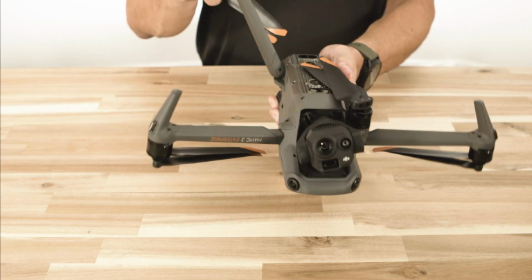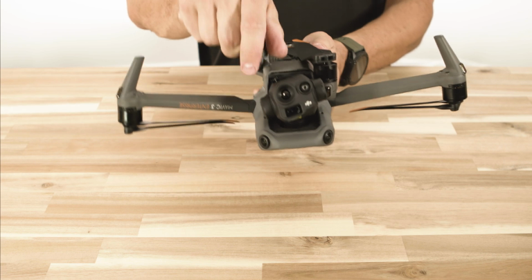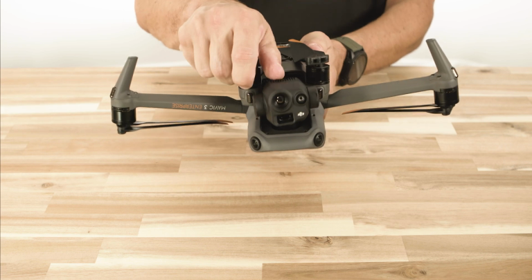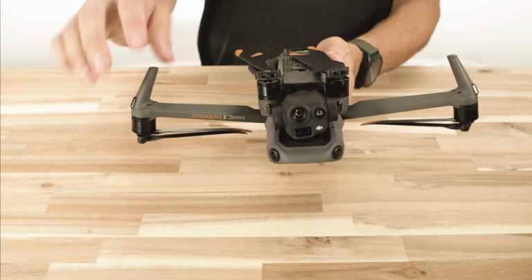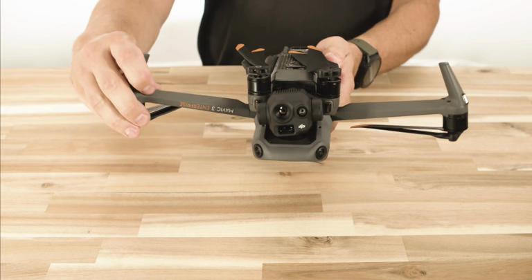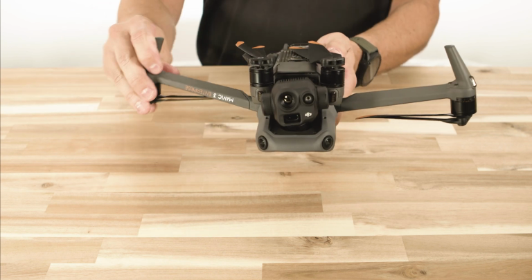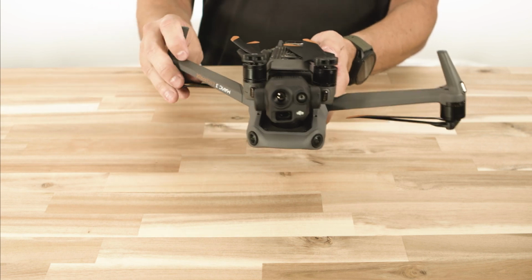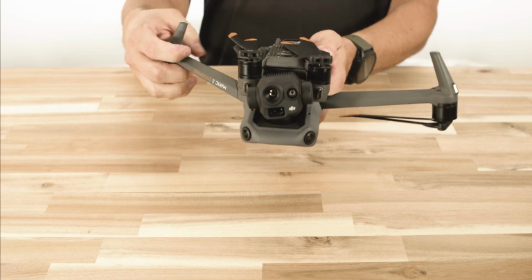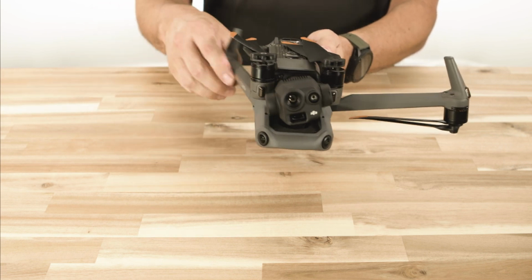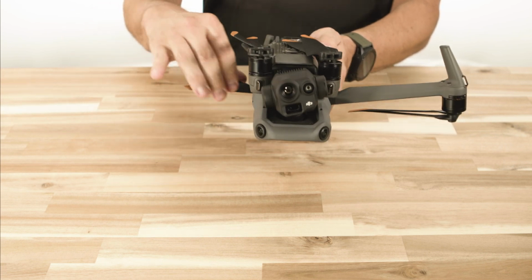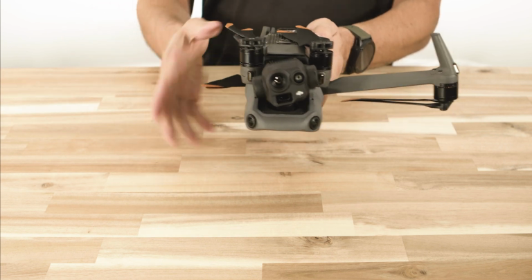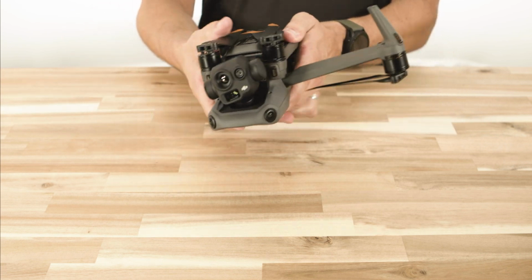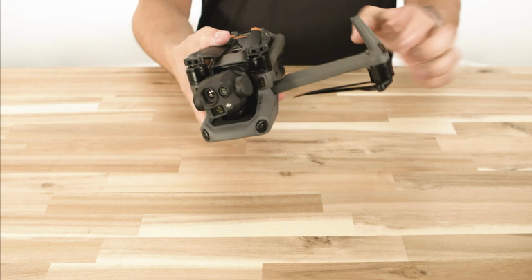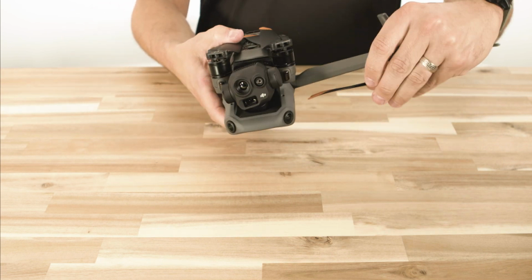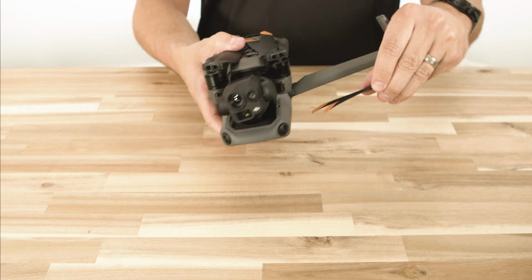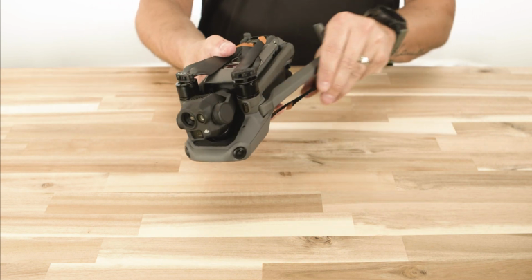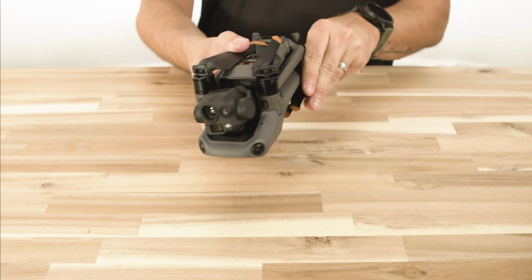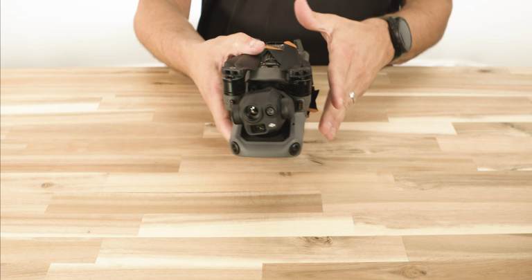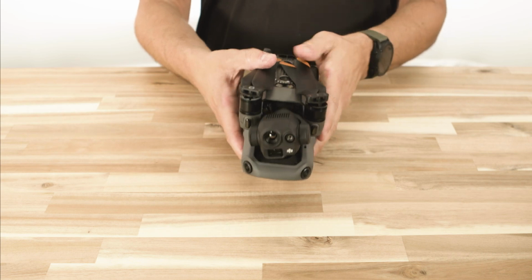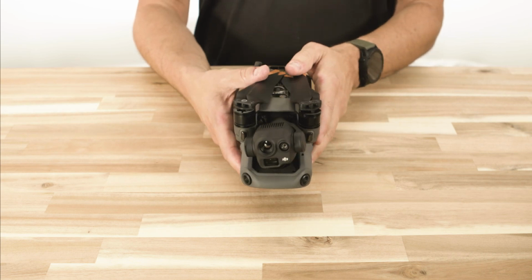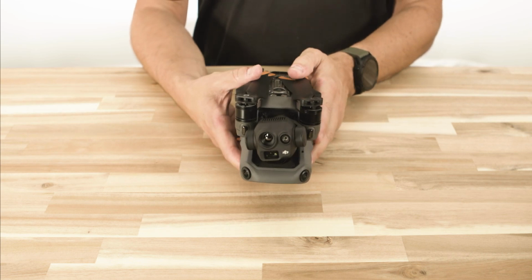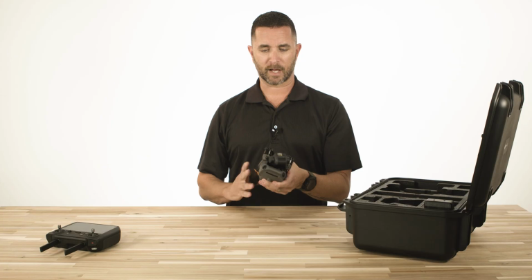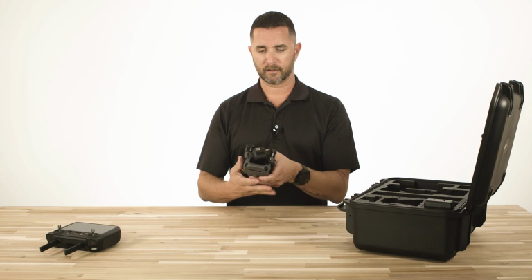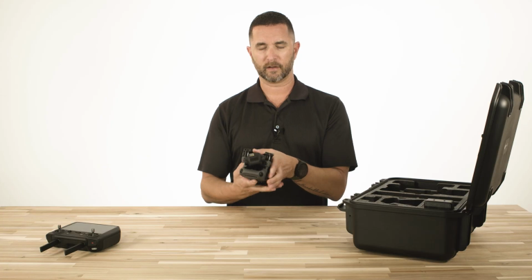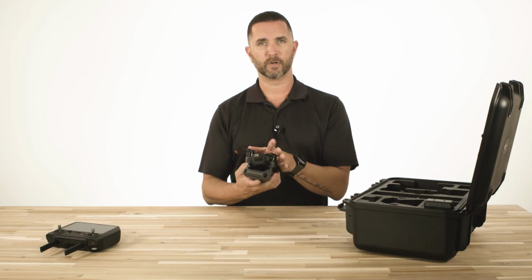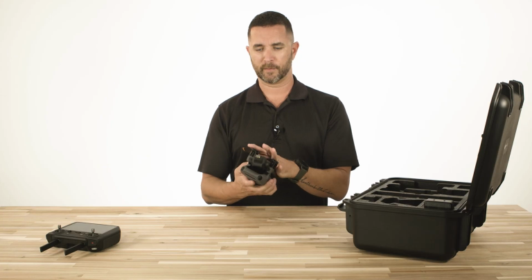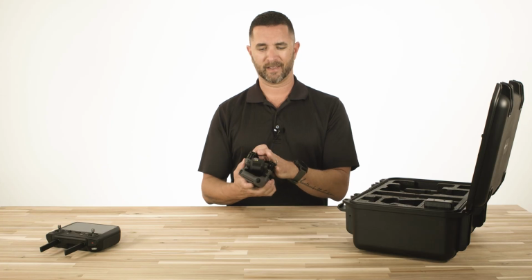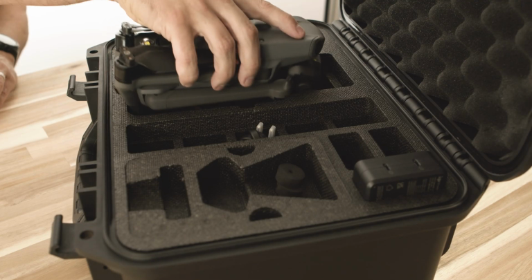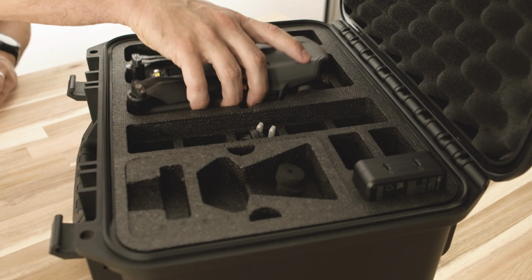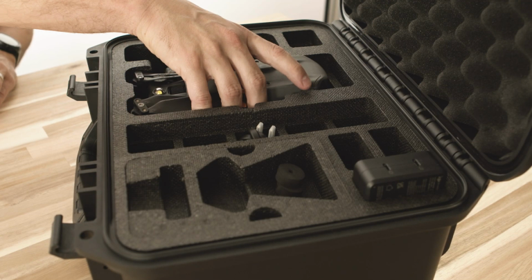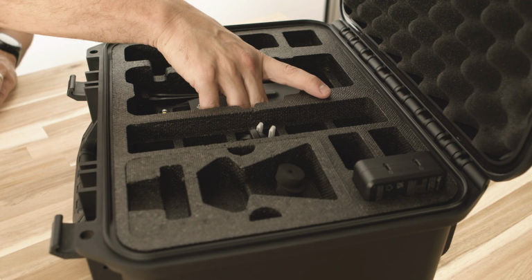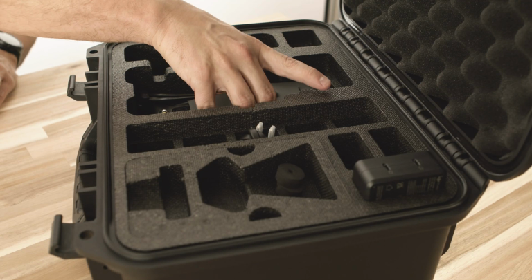I'm going to start with the back arms first this time, then fold the front arms back in on itself. Make sure the propellers are lined up and won't be blocked when putting it back in. And it's ready to go at a moment's notice.